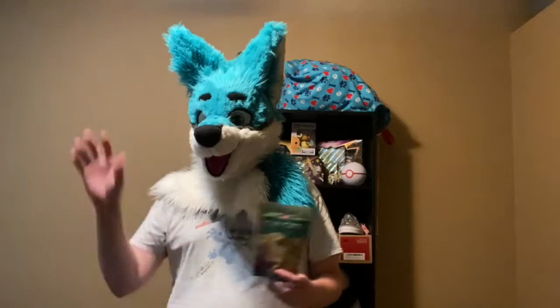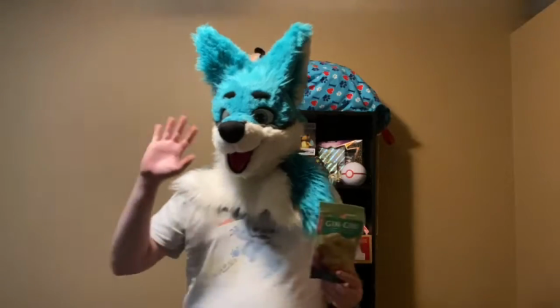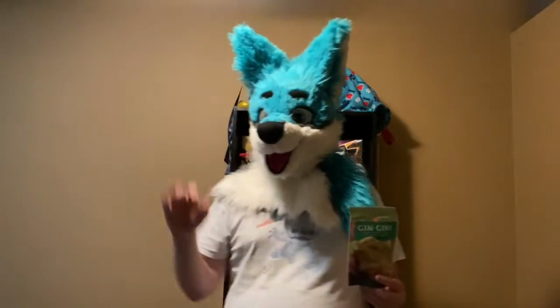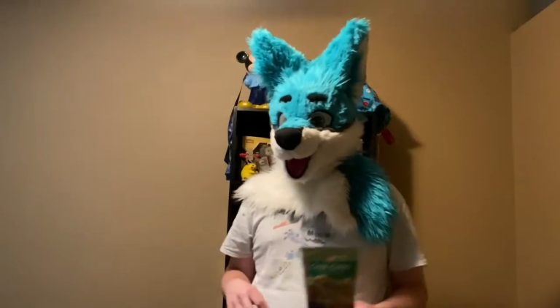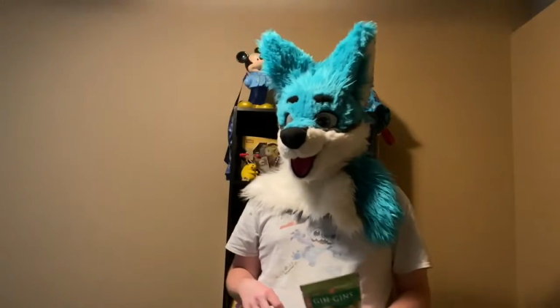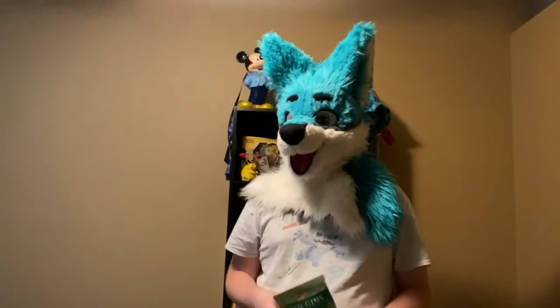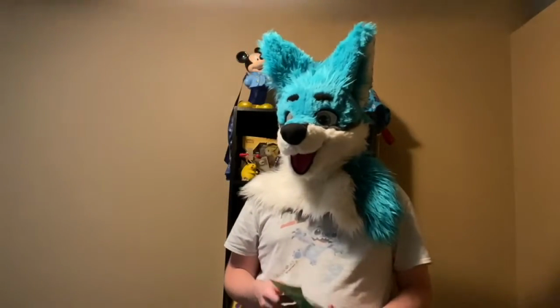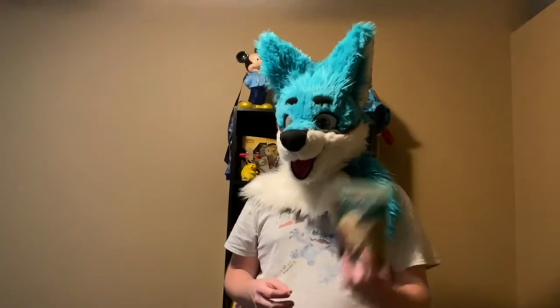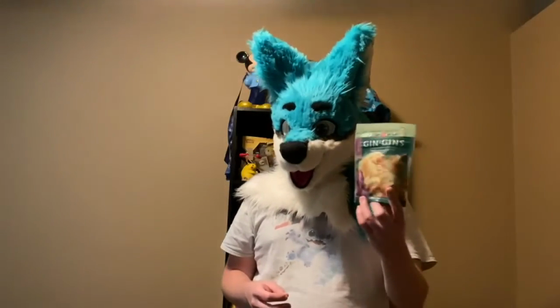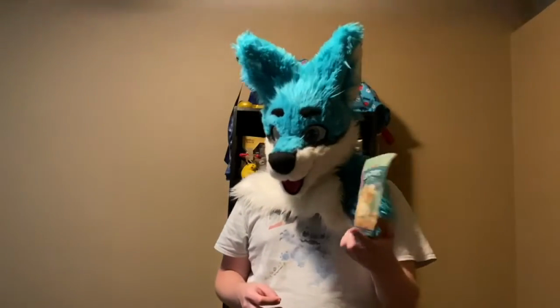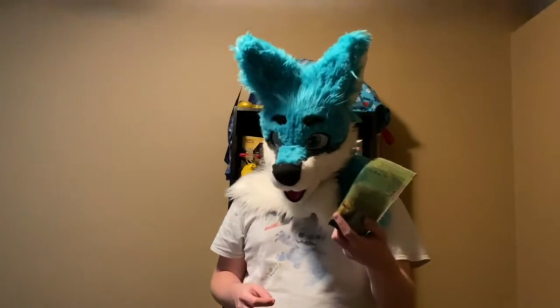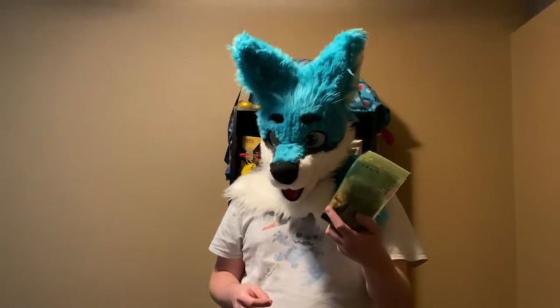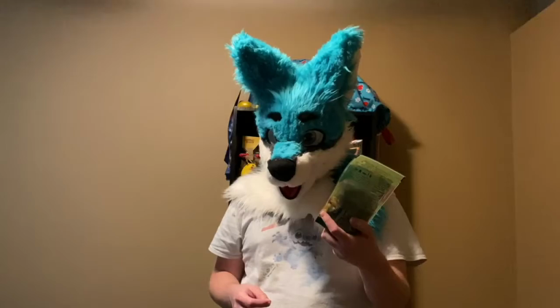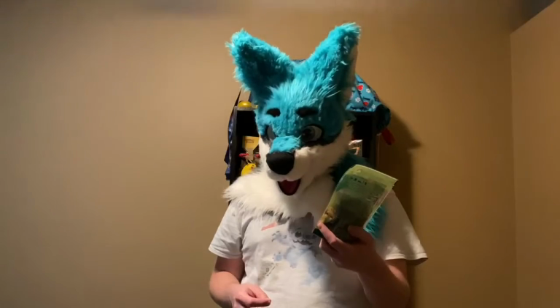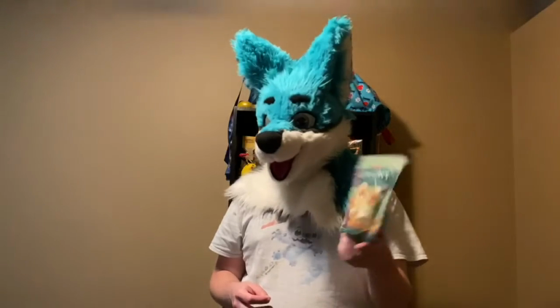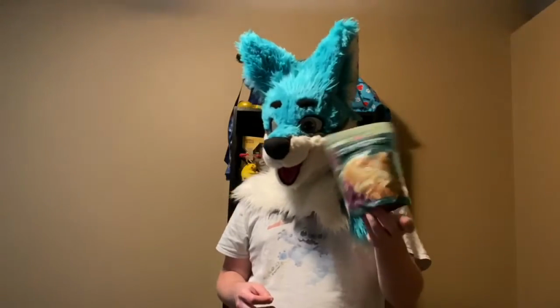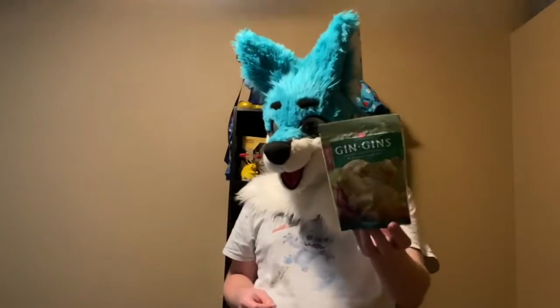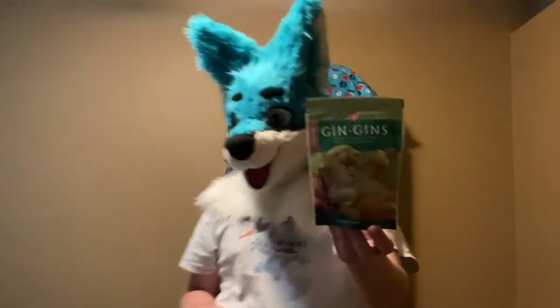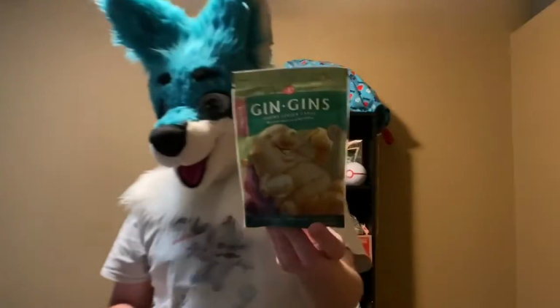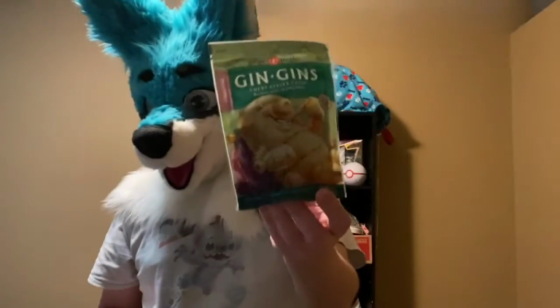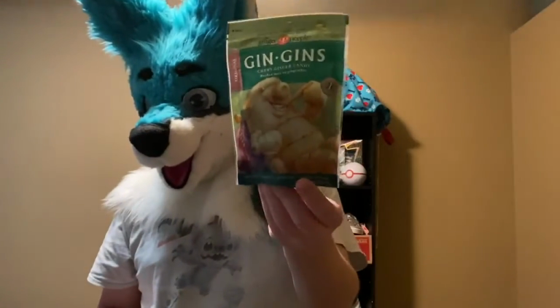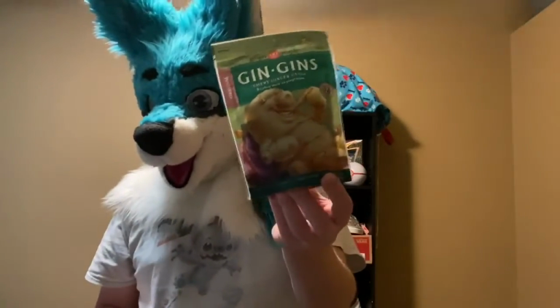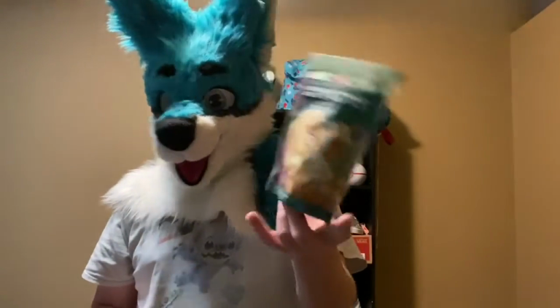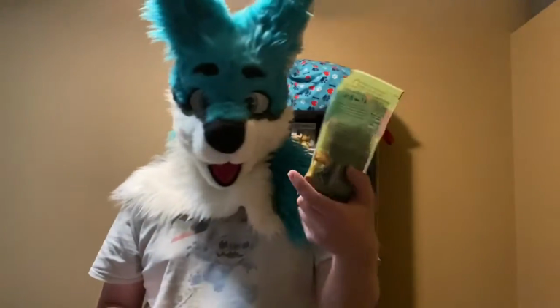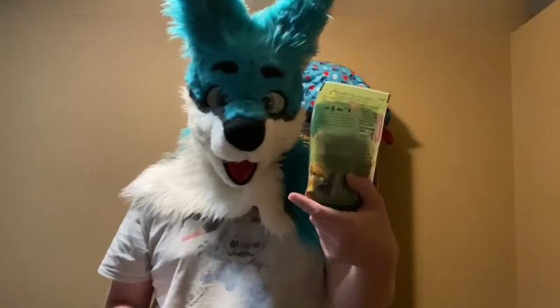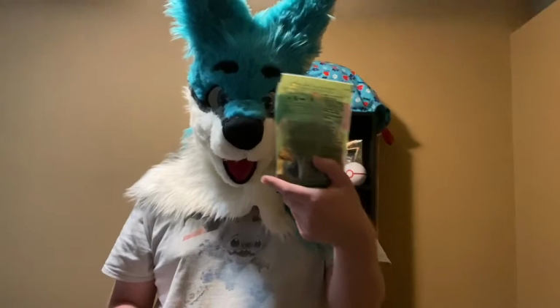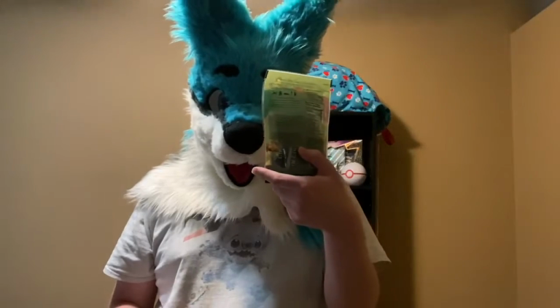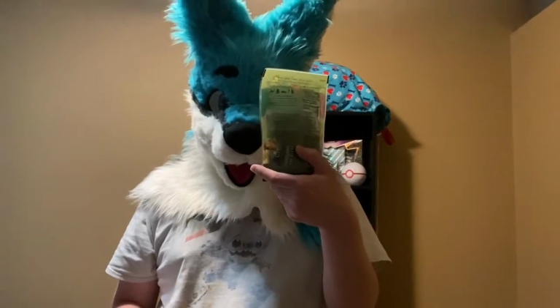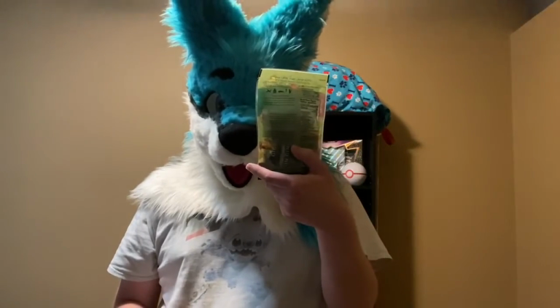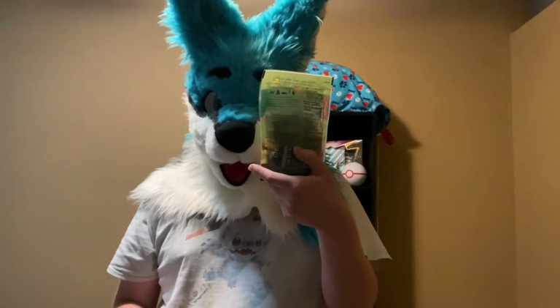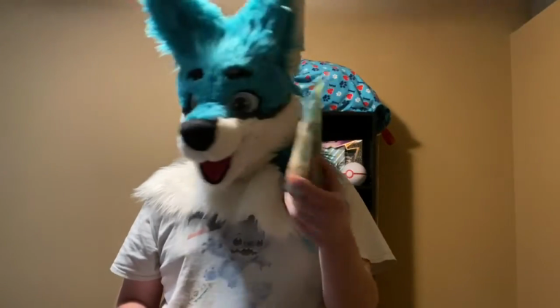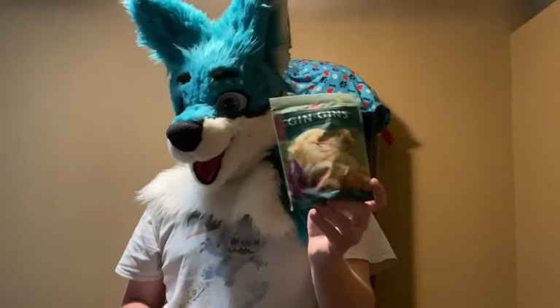Hey guys, Ryan here with another sampling video. So I was in the candy aisle and for some reason this interesting bag caught my eye — Jinjin's Chewy Ginger Candy.